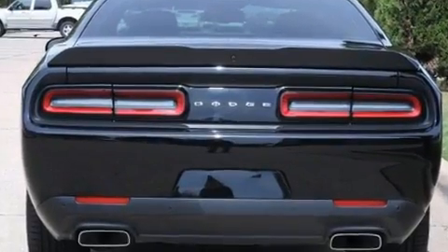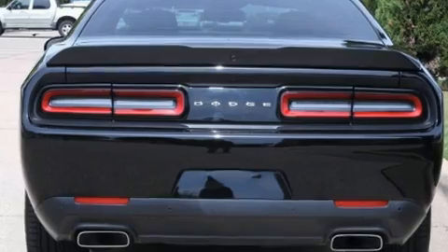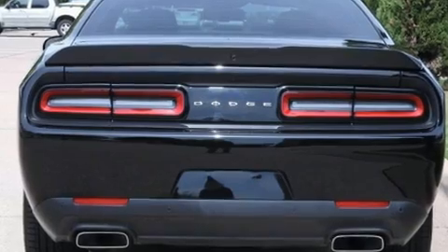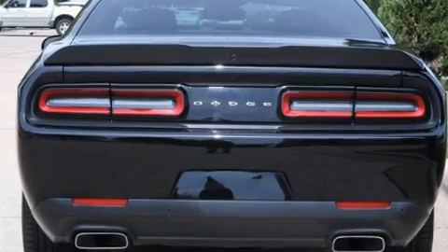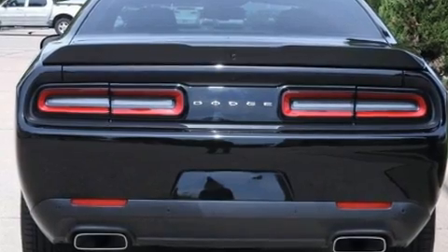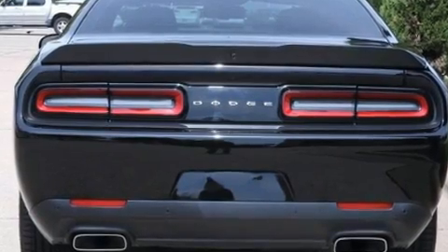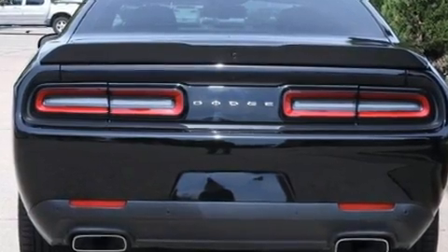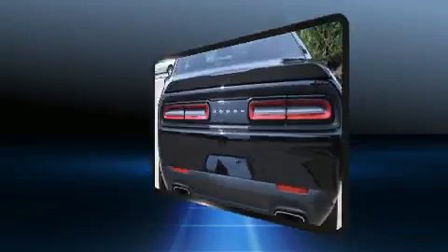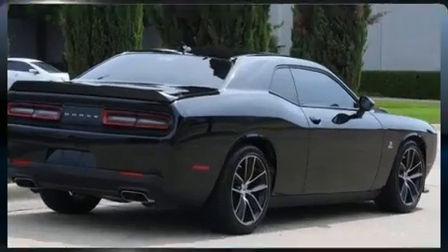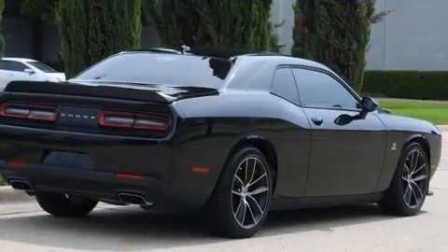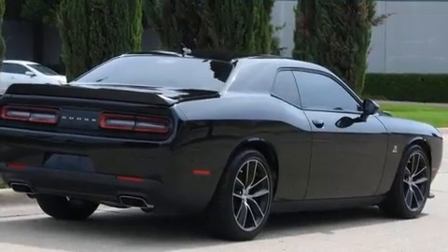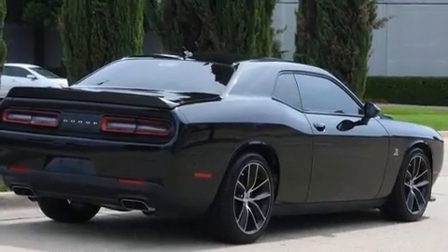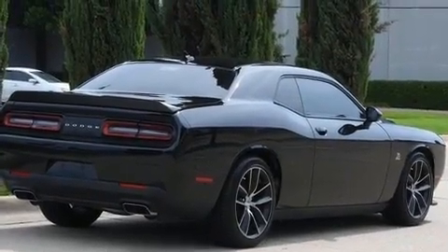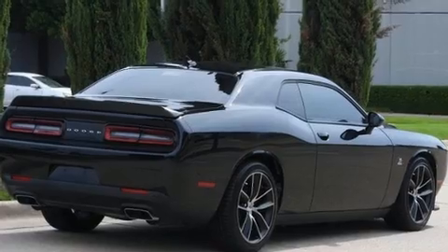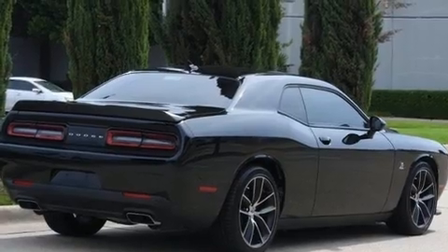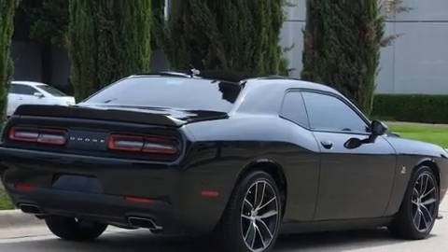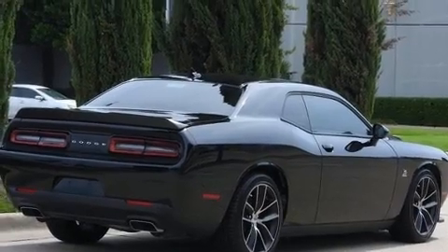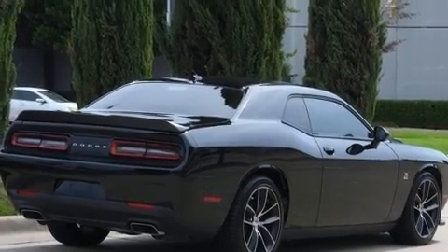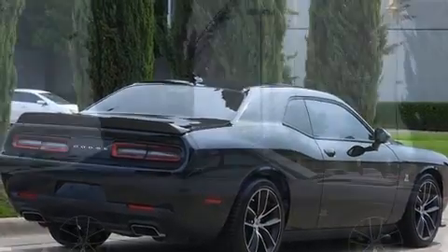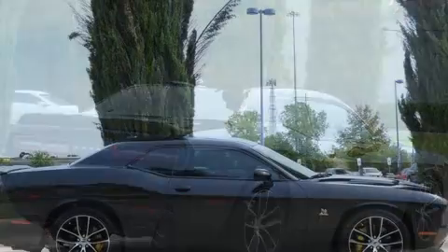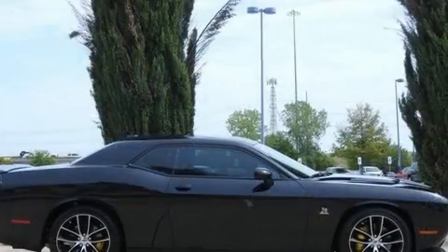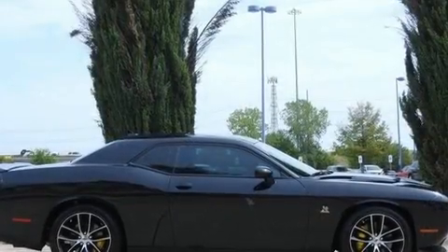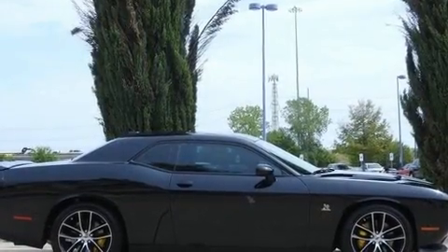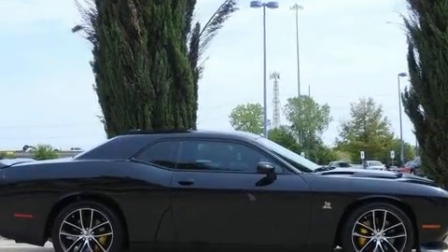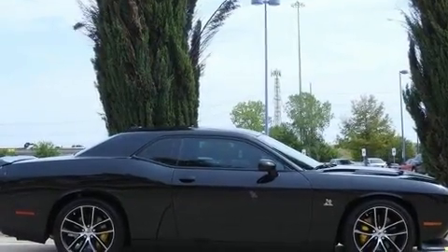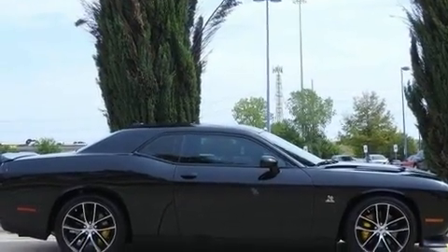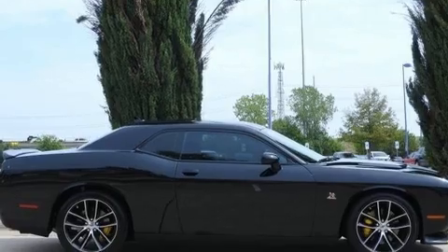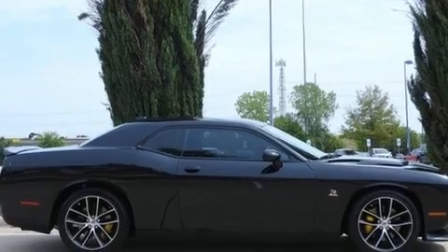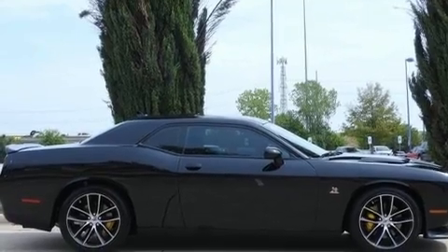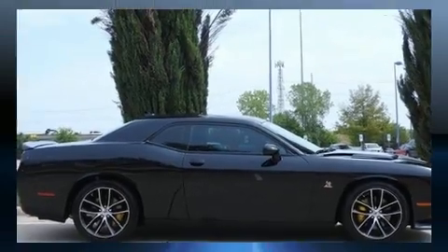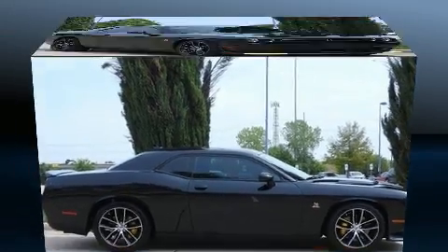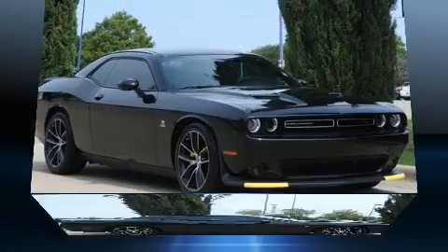Dodge made sure to keep road handling and sportiness at the top of its priority list. Under the hood, you'll find an eight-cylinder engine with more than 400 horsepower, providing a smooth and predictable driving experience.